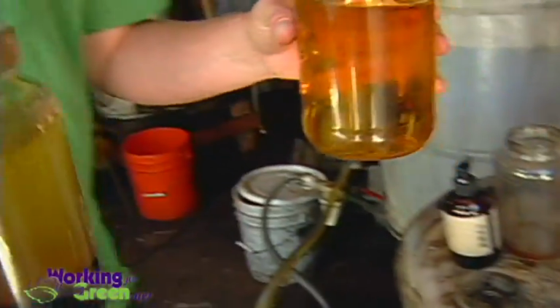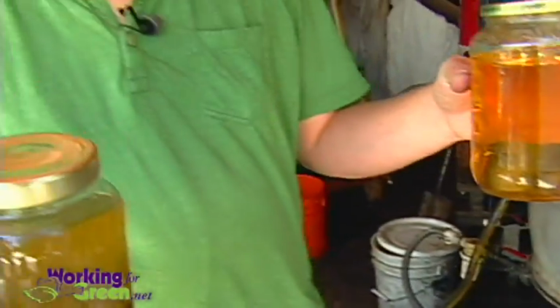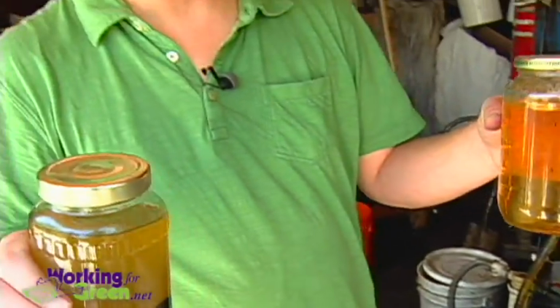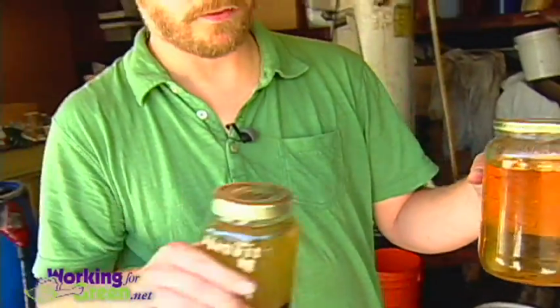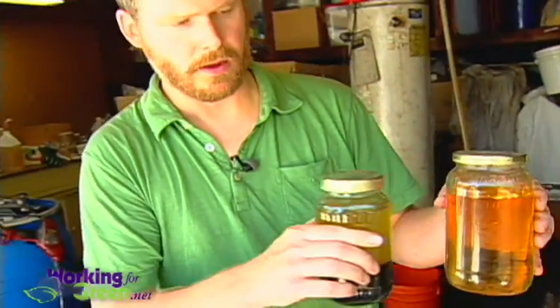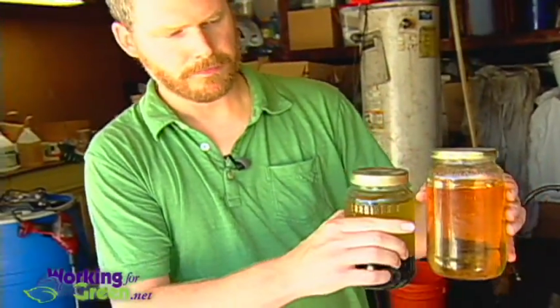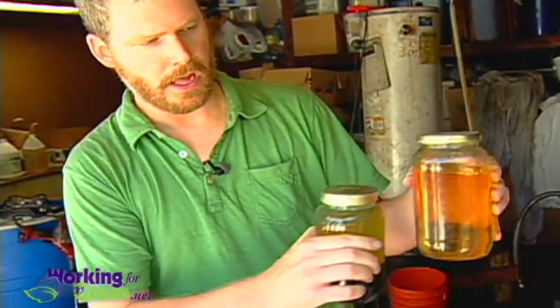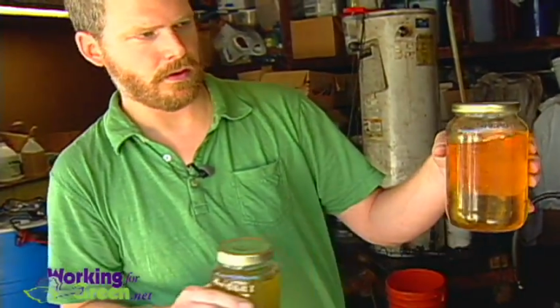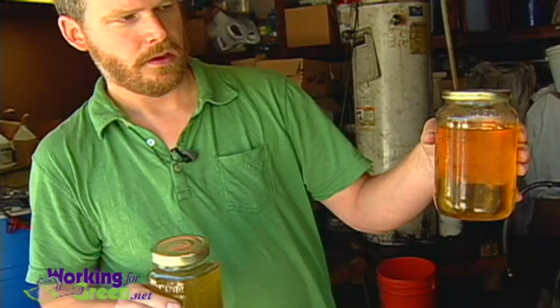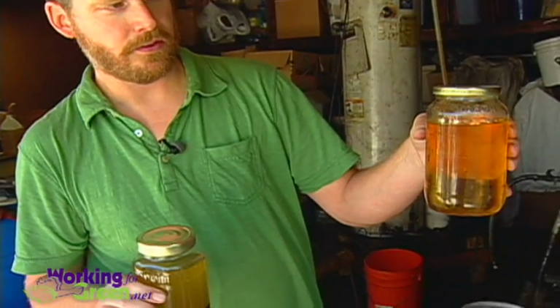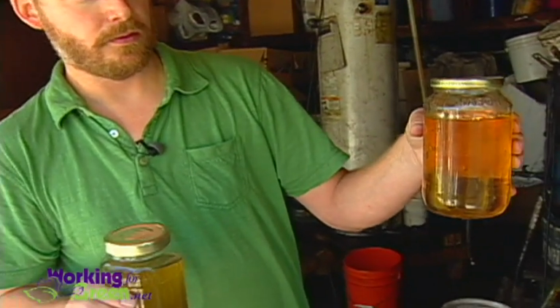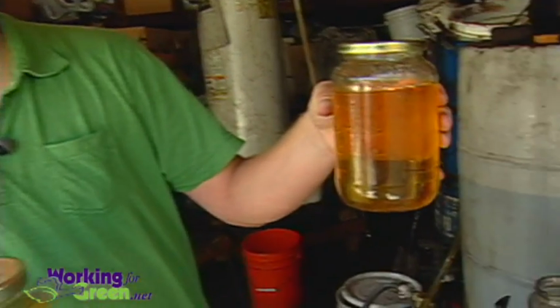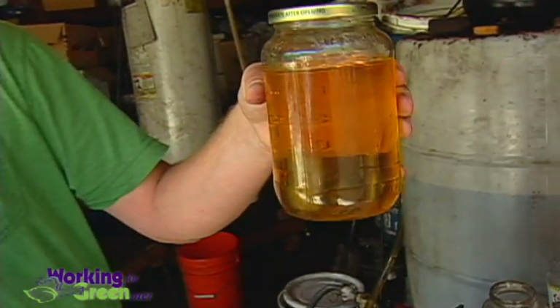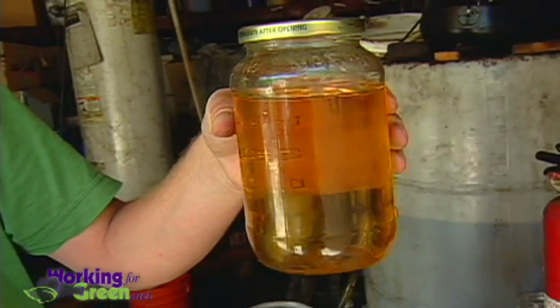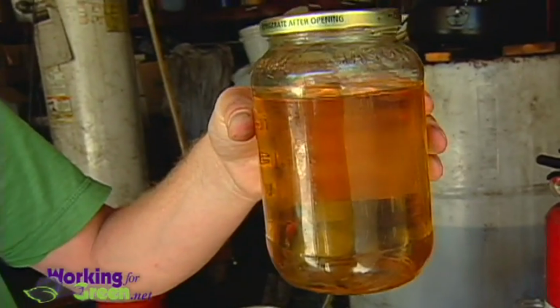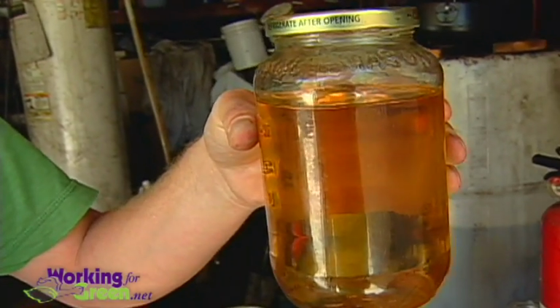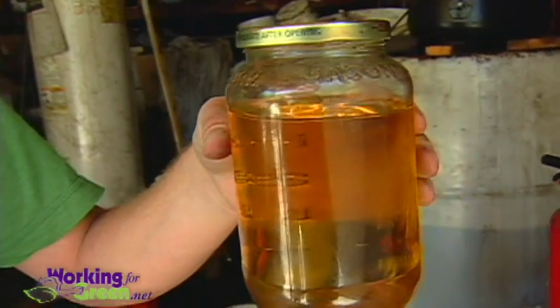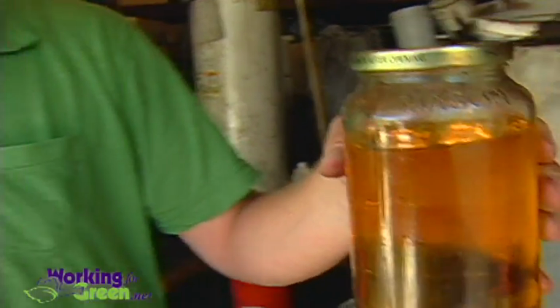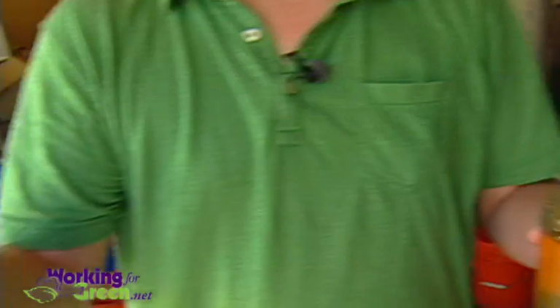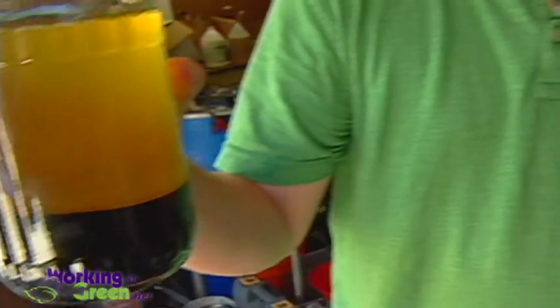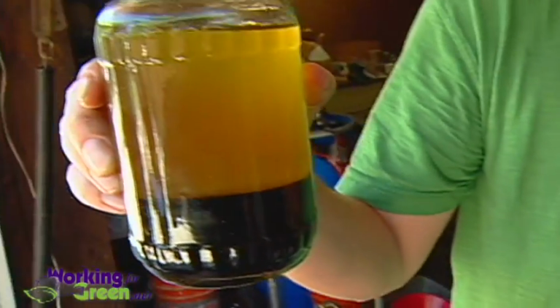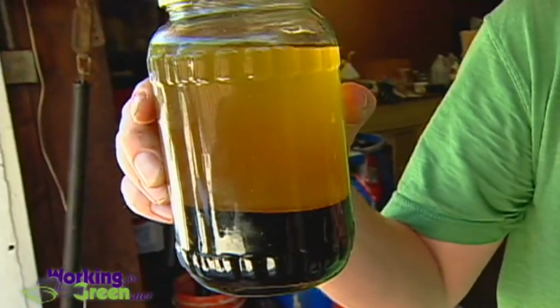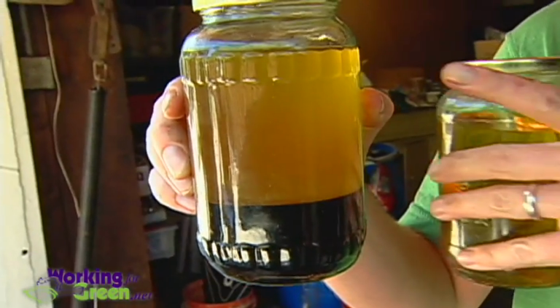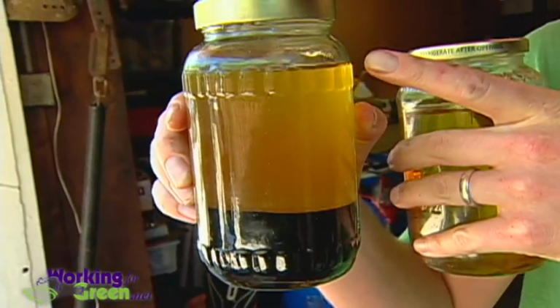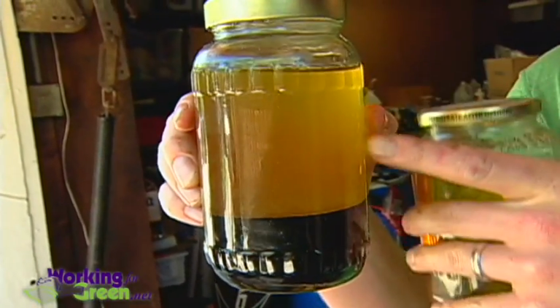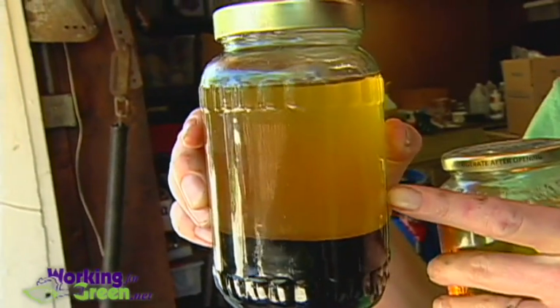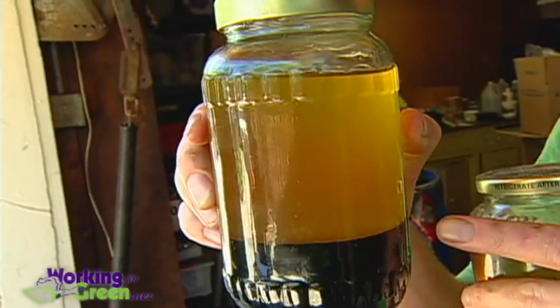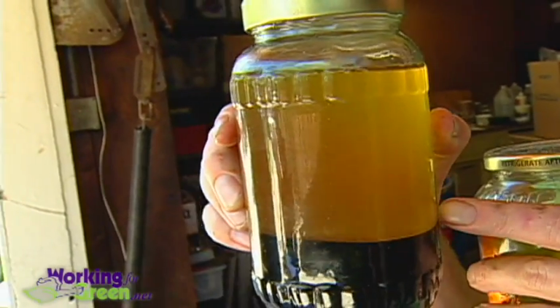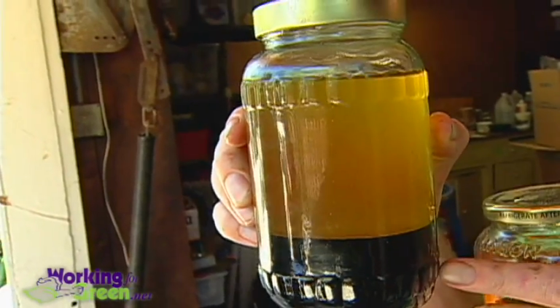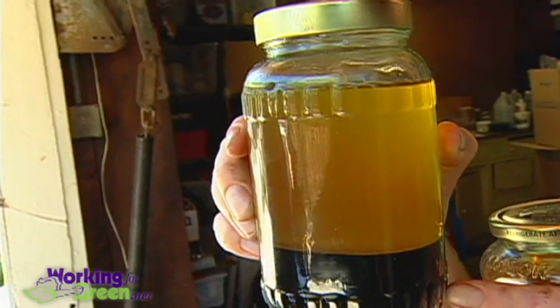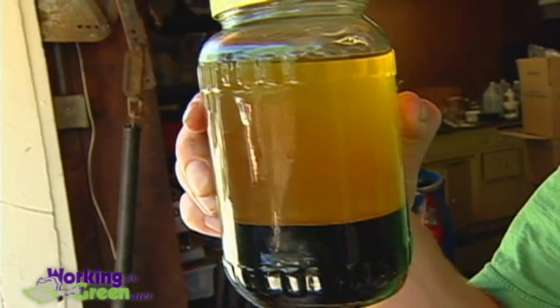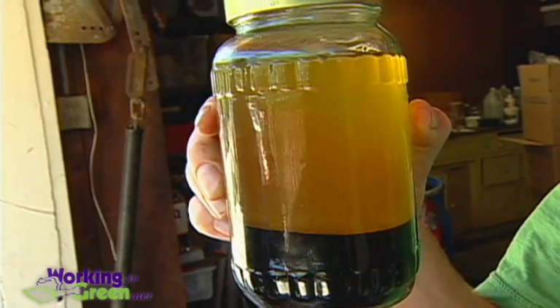So this is the process in a nutshell. That's the waste grease, and after it gets processed it turns into this — it turns into biodiesel, which is on the top layer, and then the glycerin is the bottom layer, that's the darker layer.